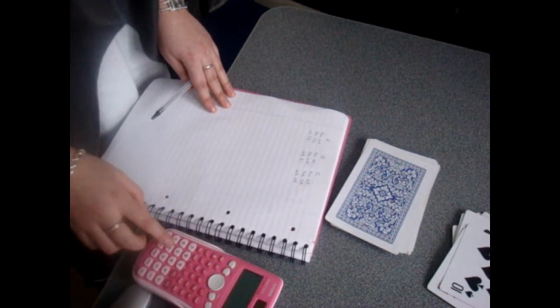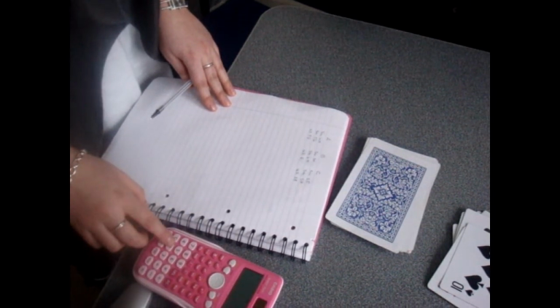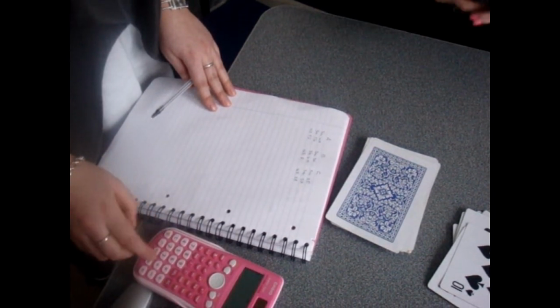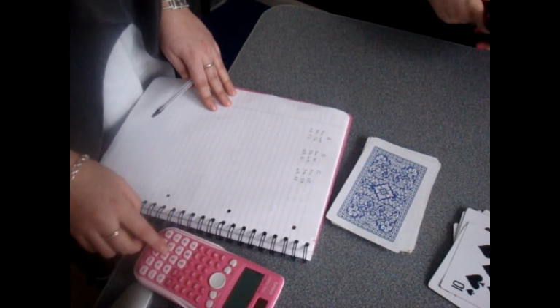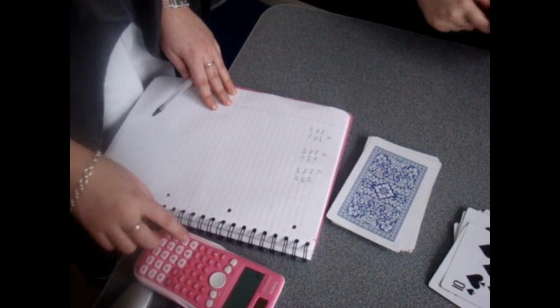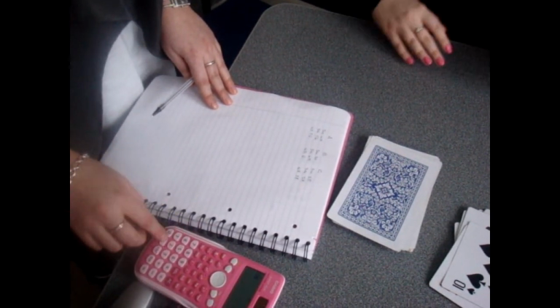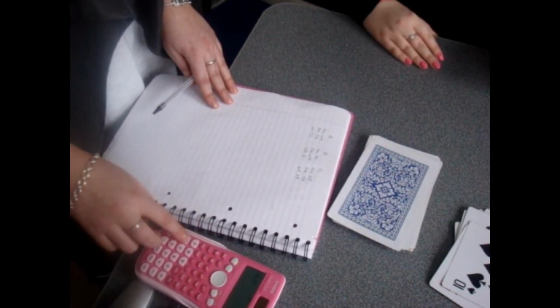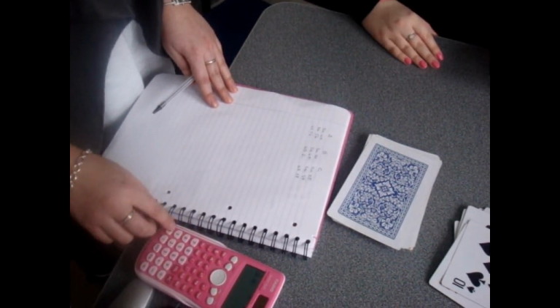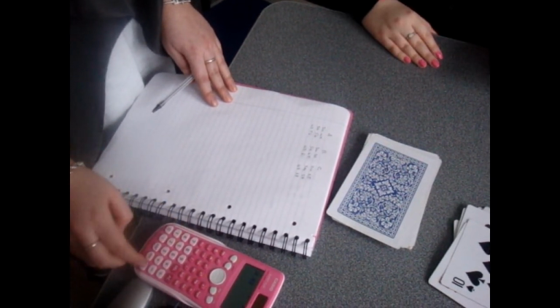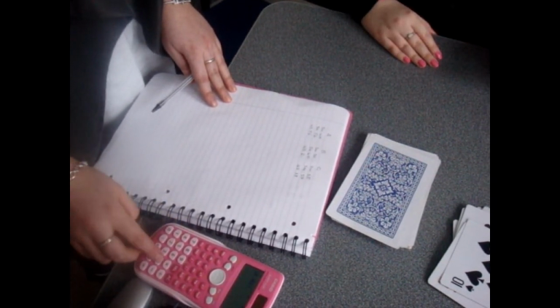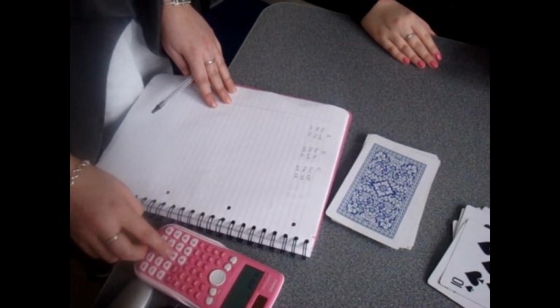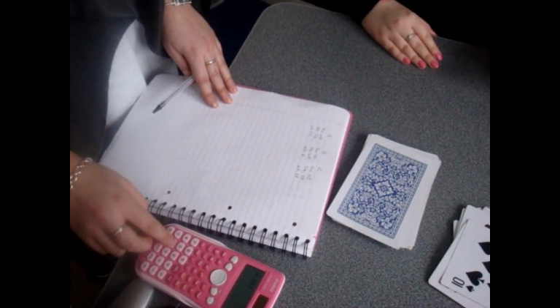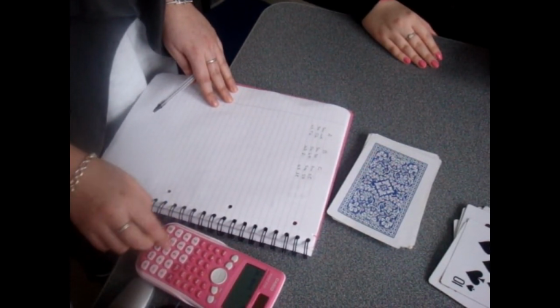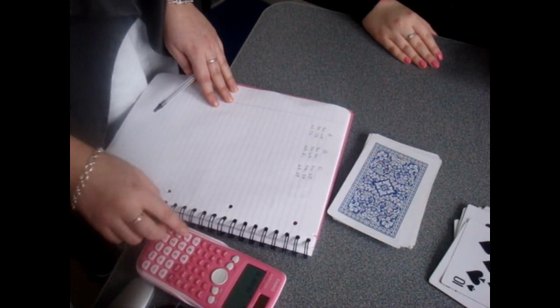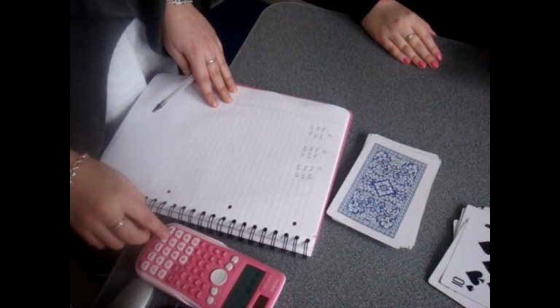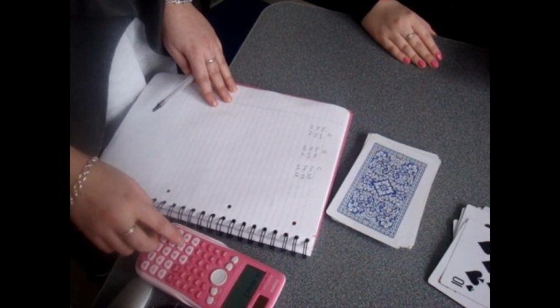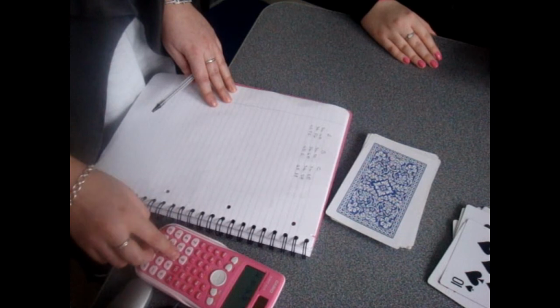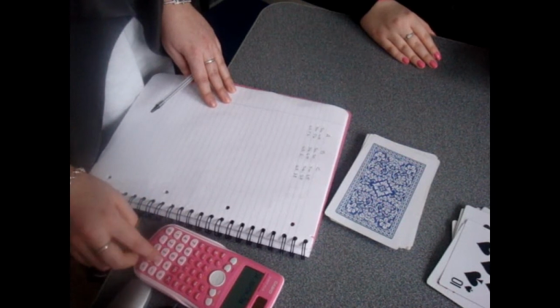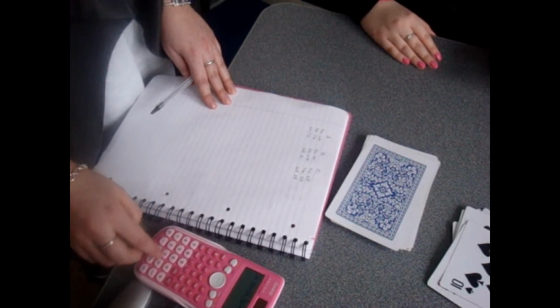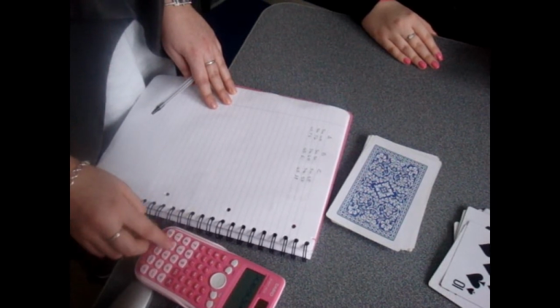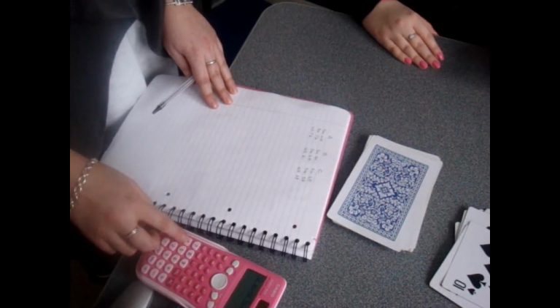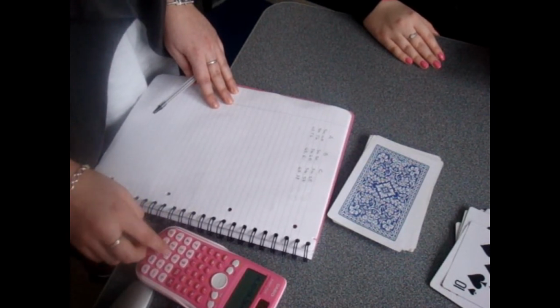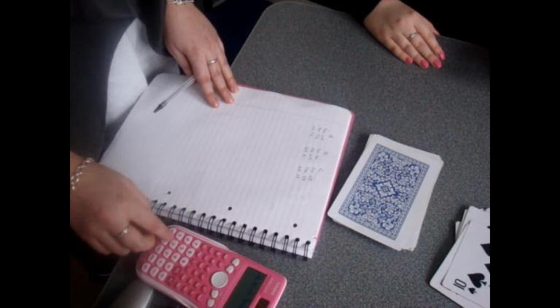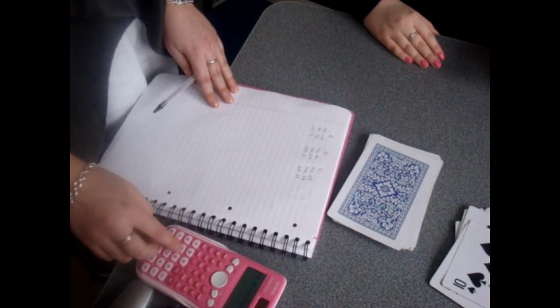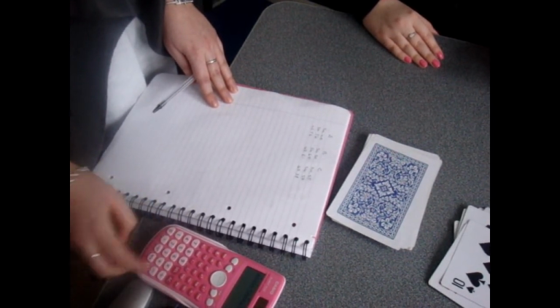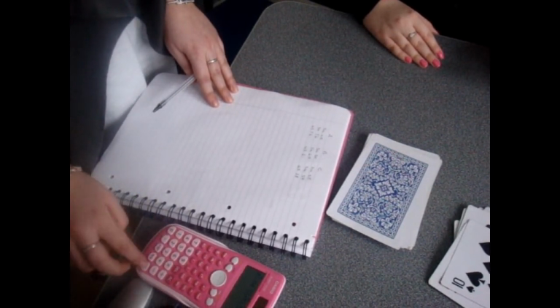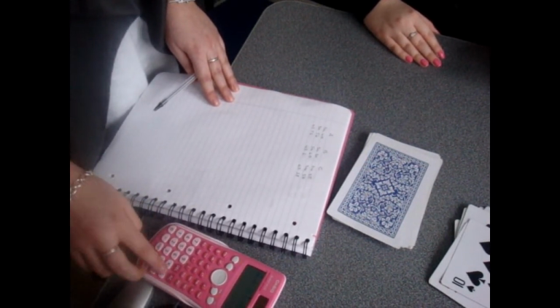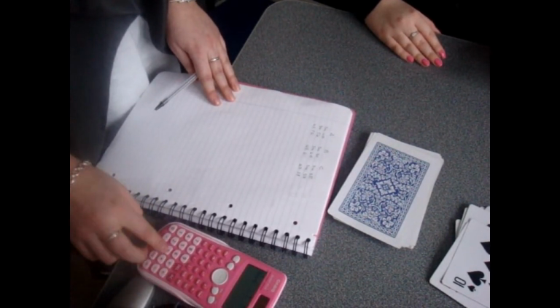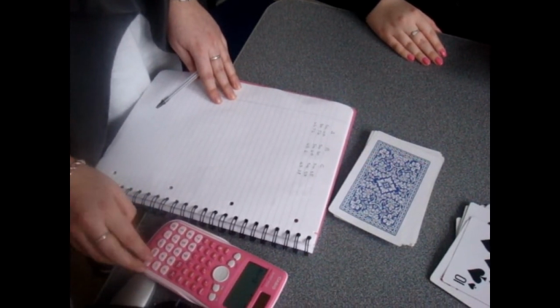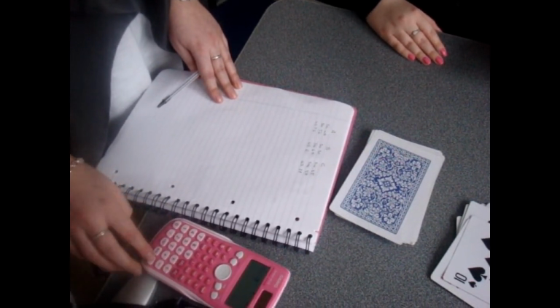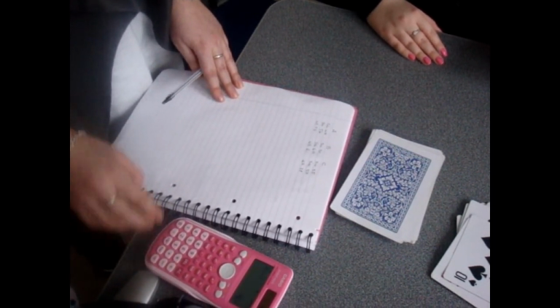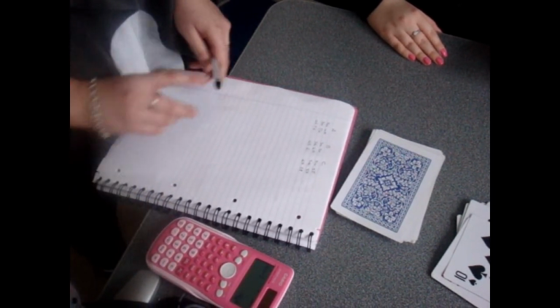Once the experiment has been repeated three times, the experimenter then calculates an average time for each participant. These scores are then compared.